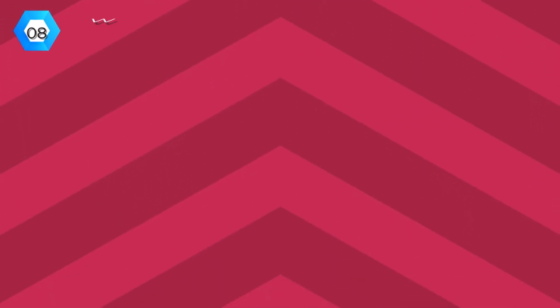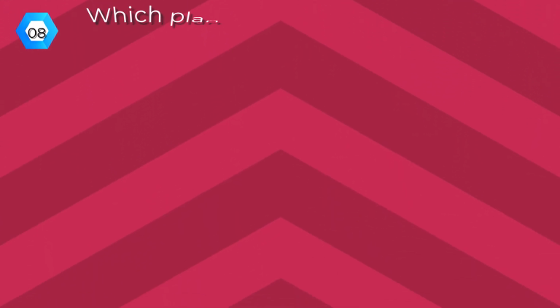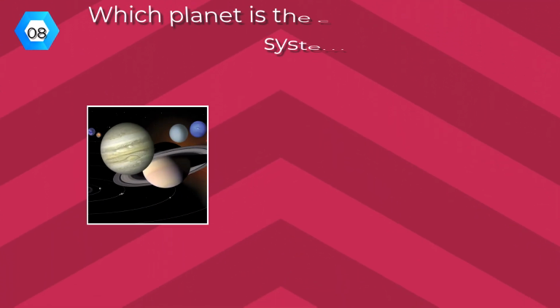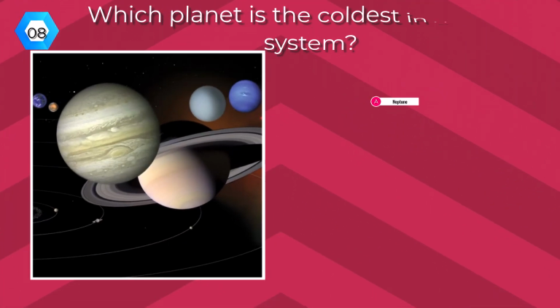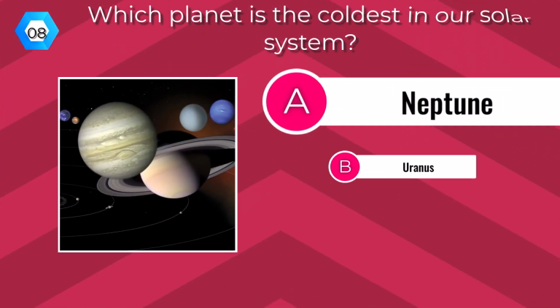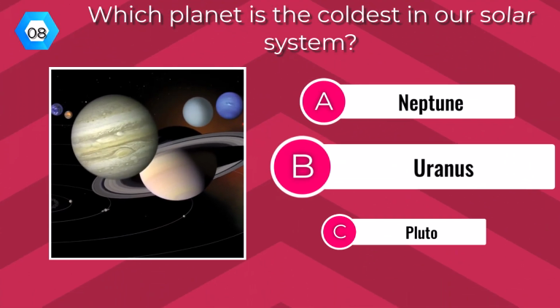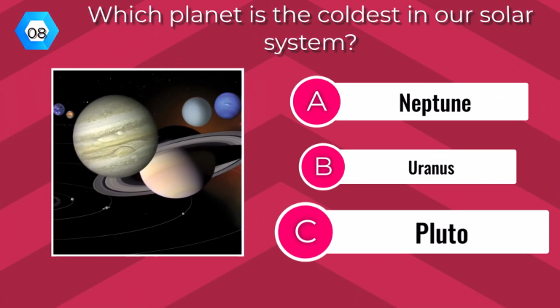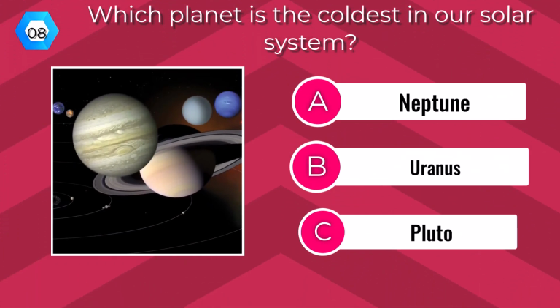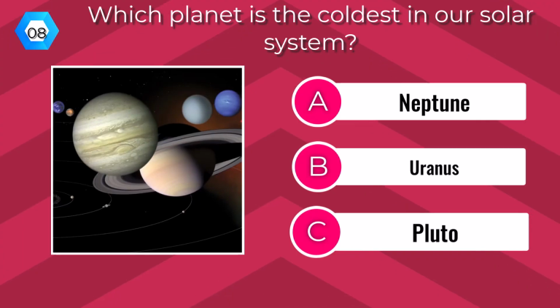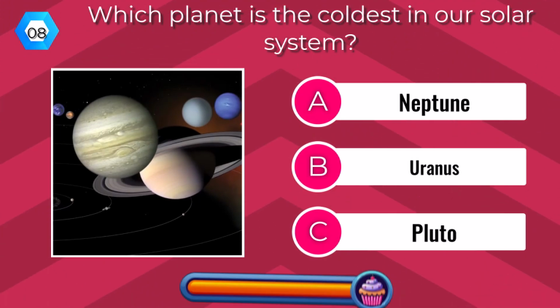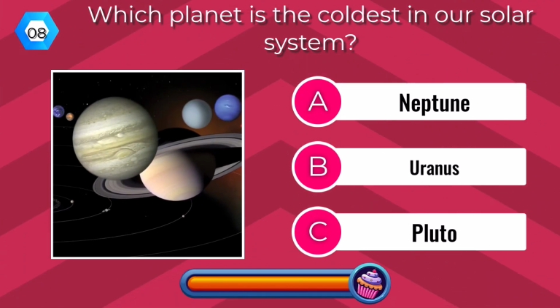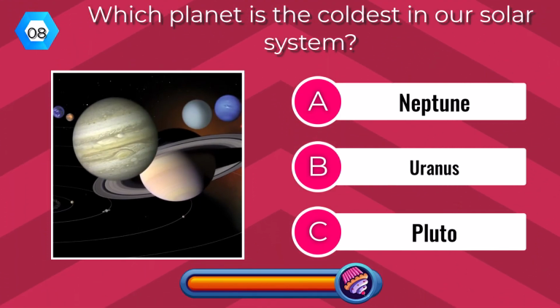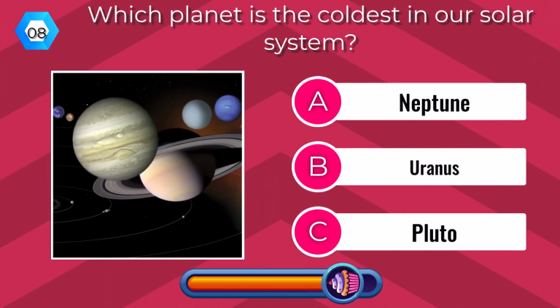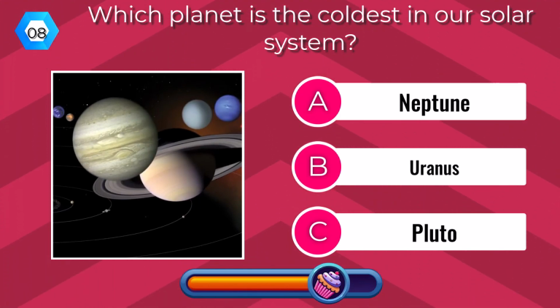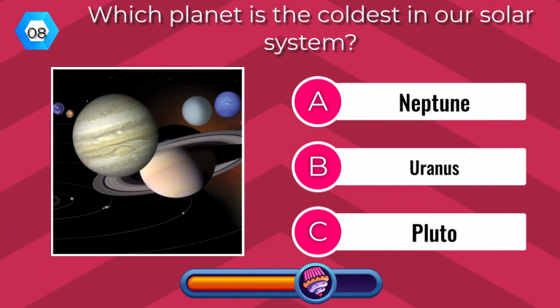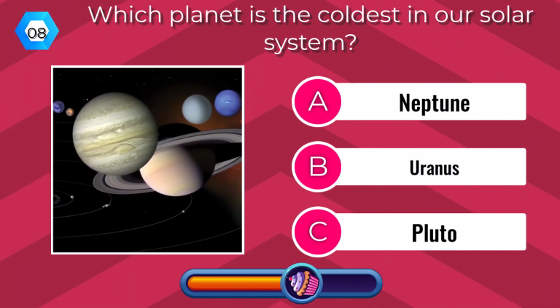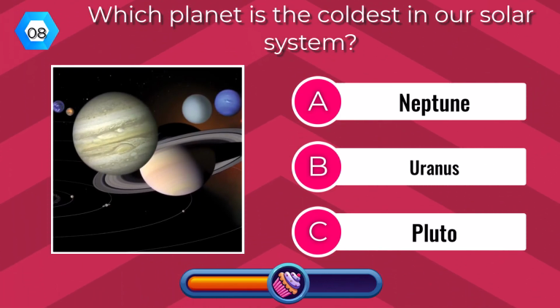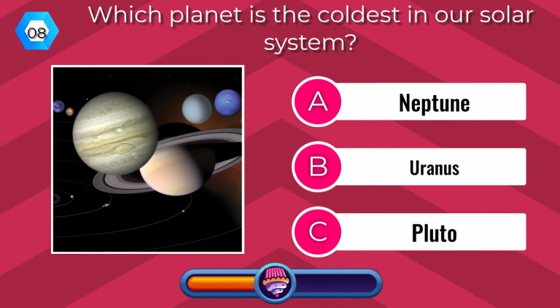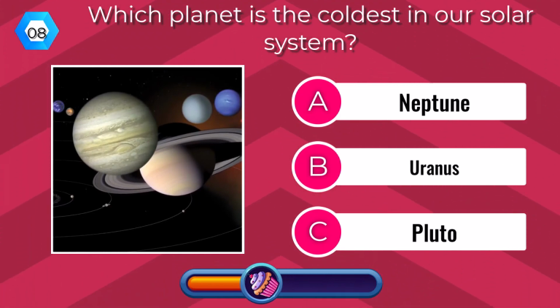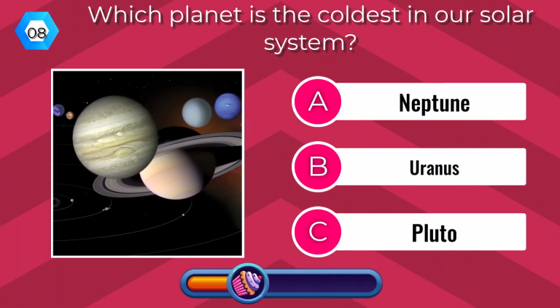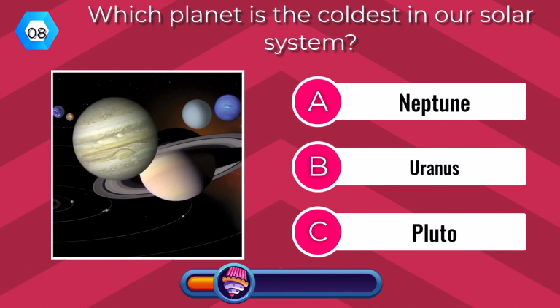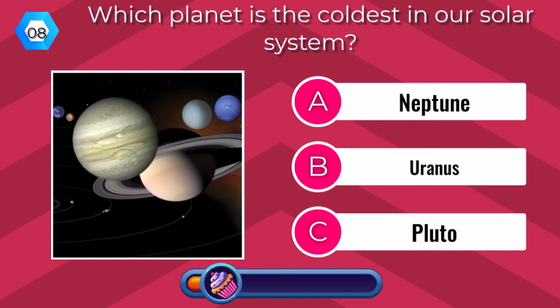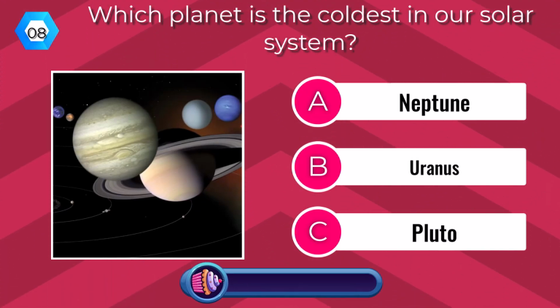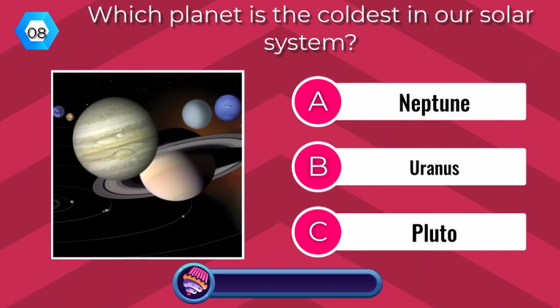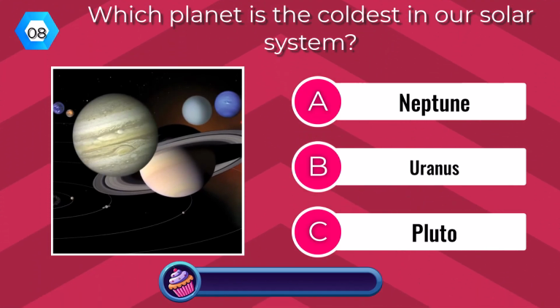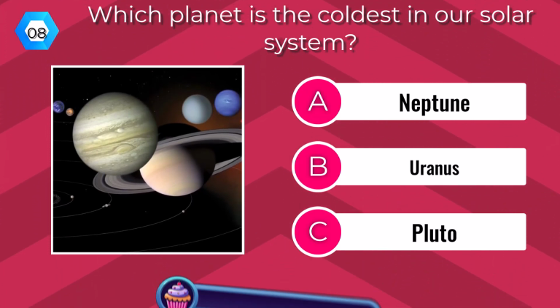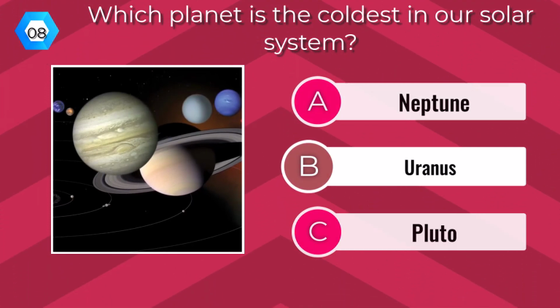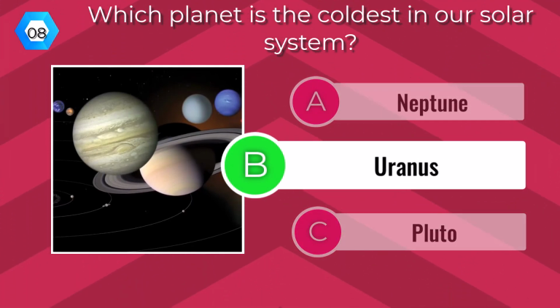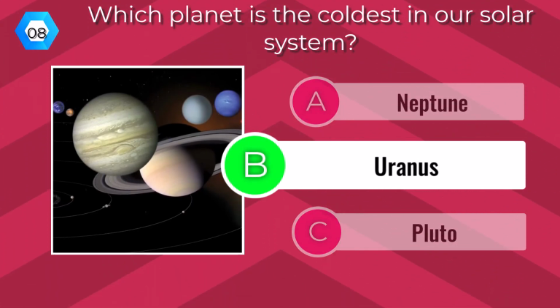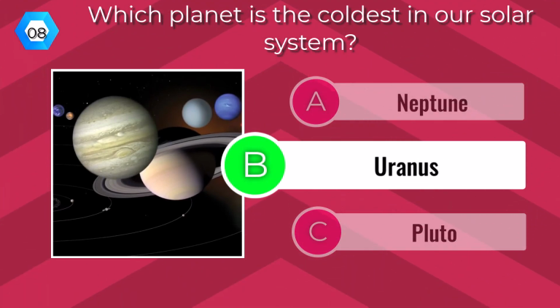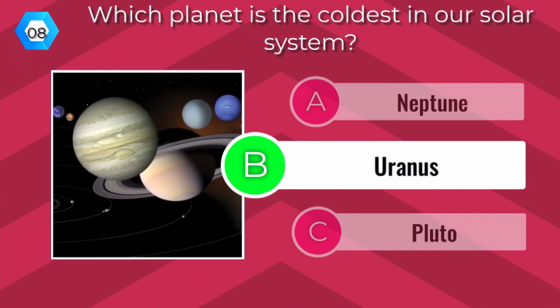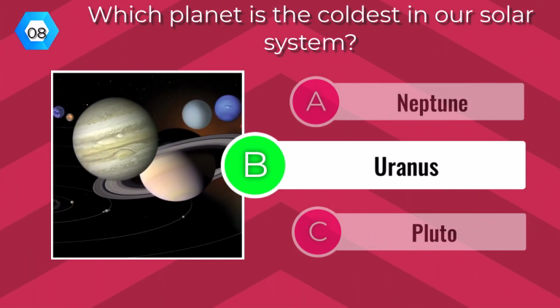Which planet is the coldest in our solar system? Uranus.